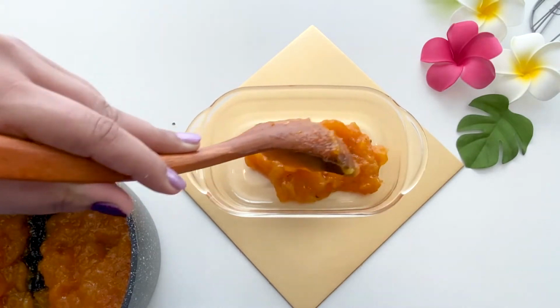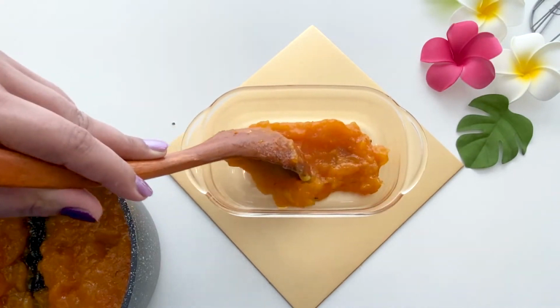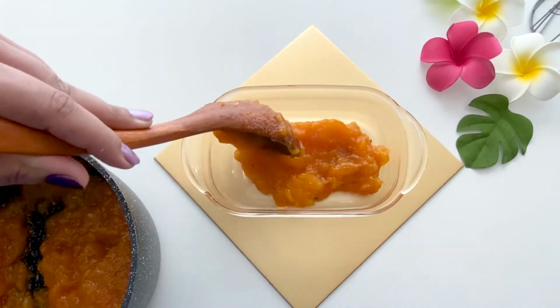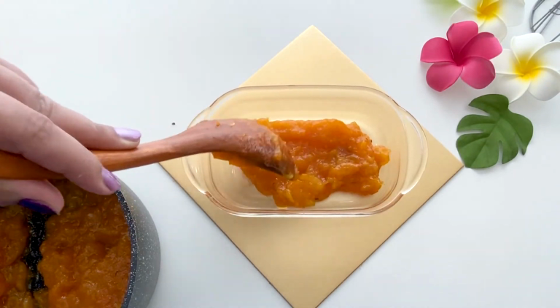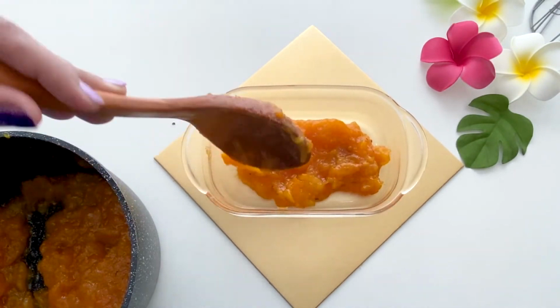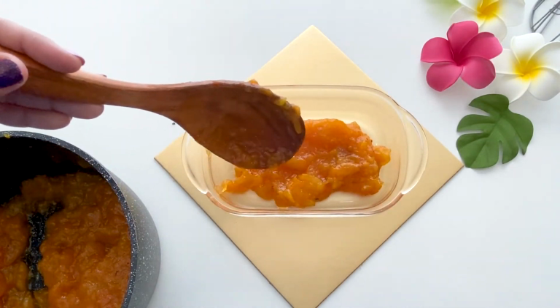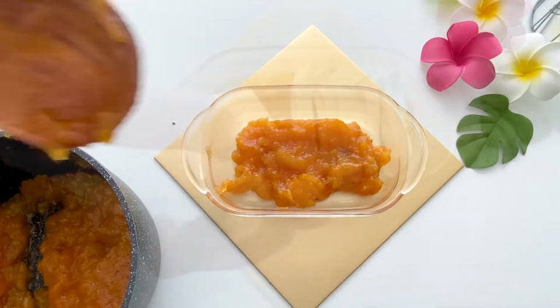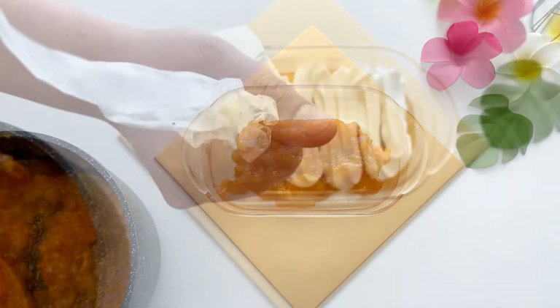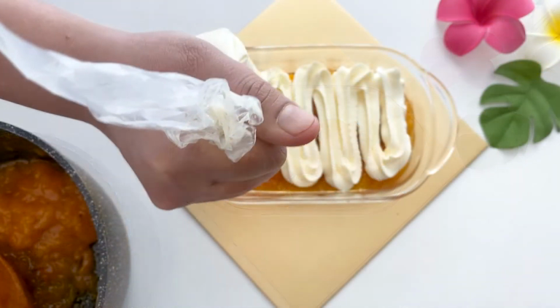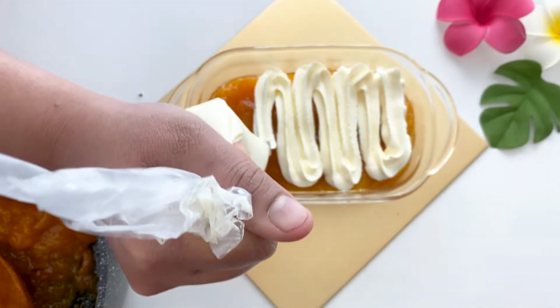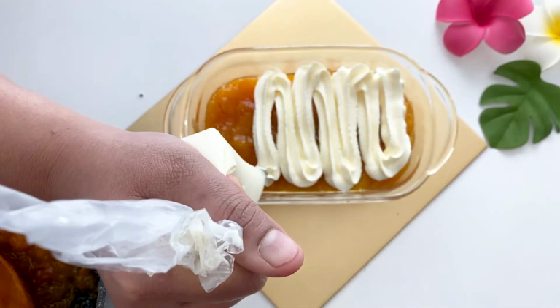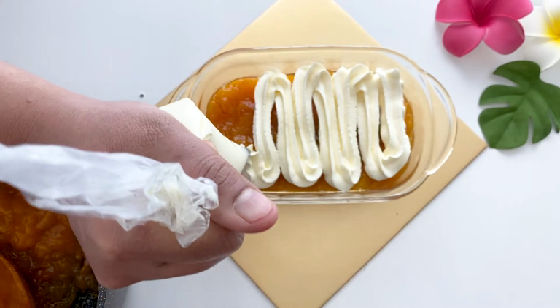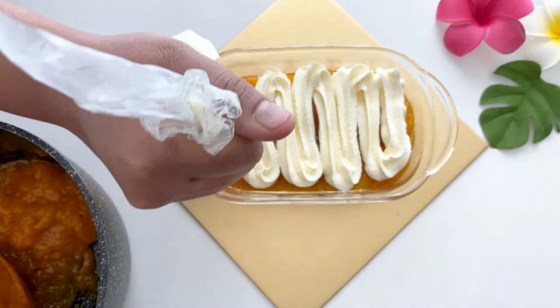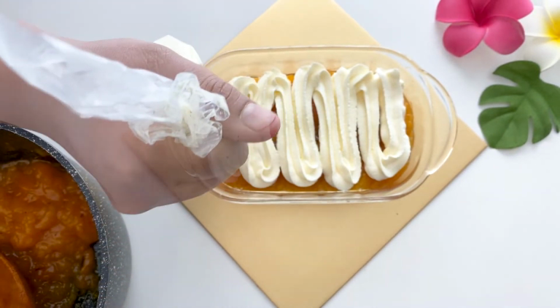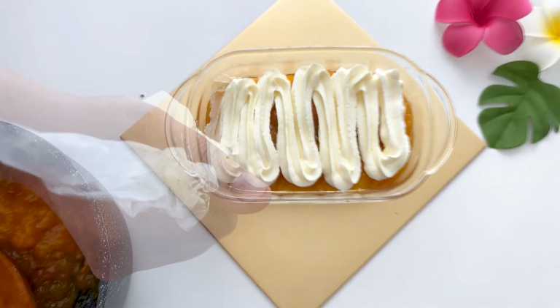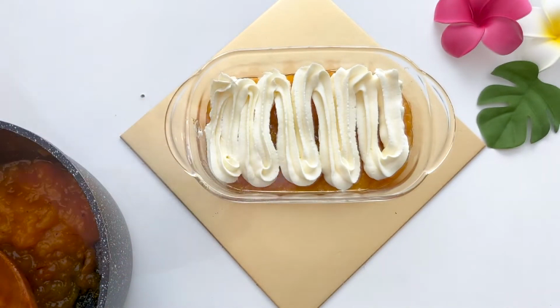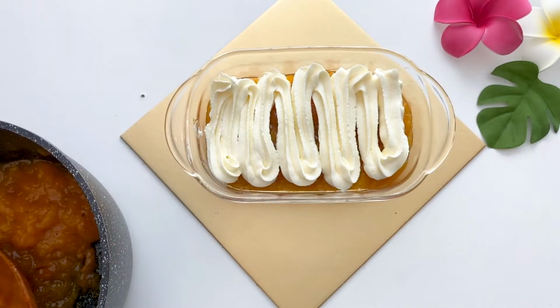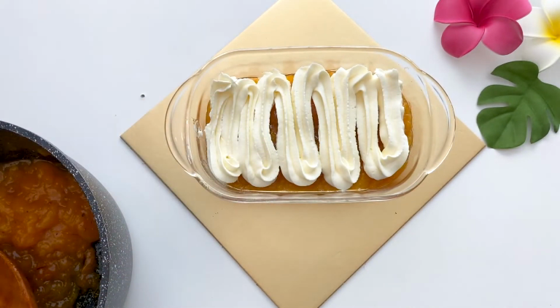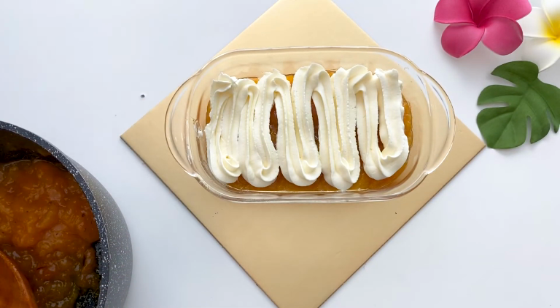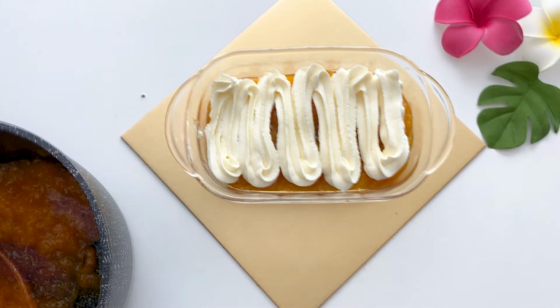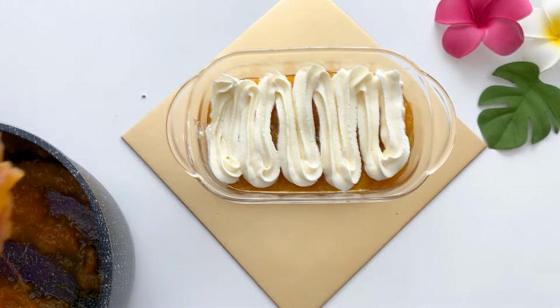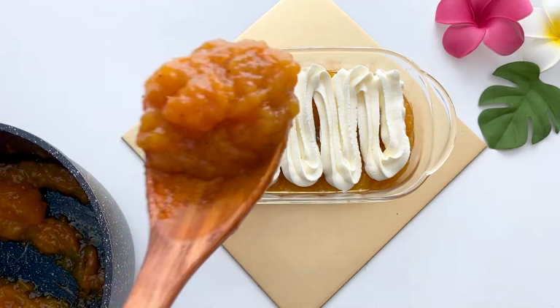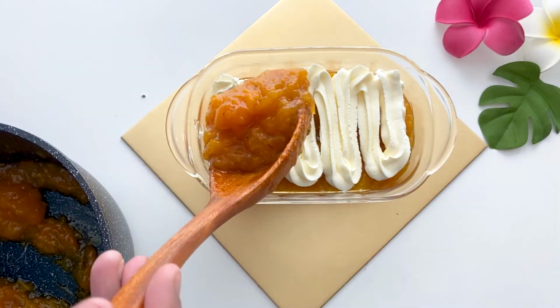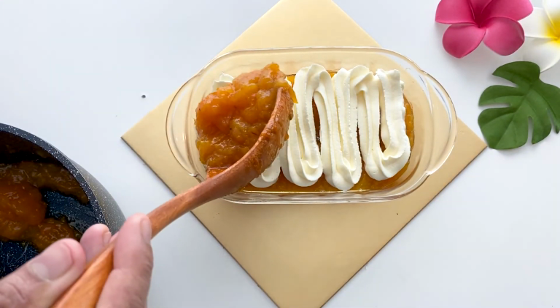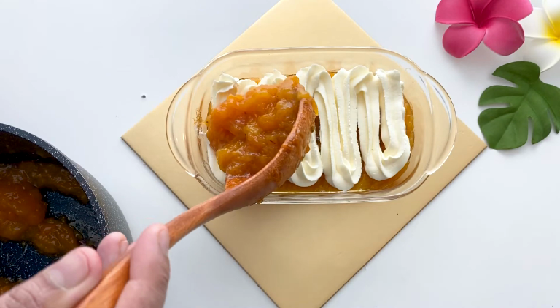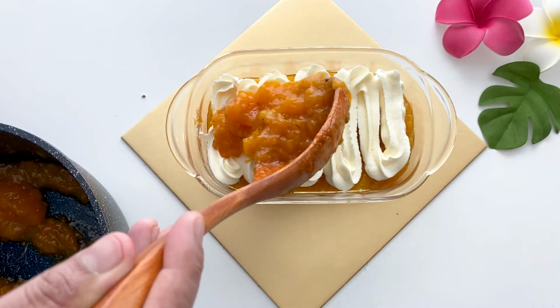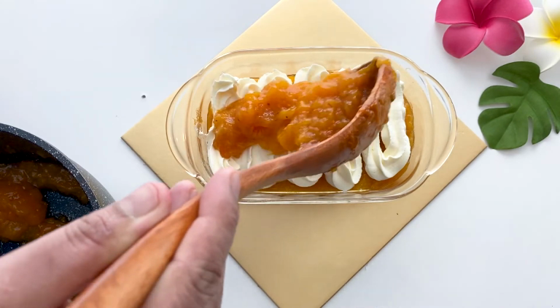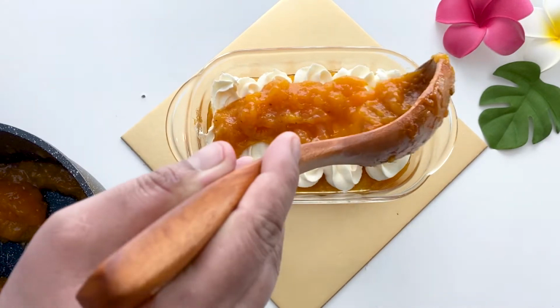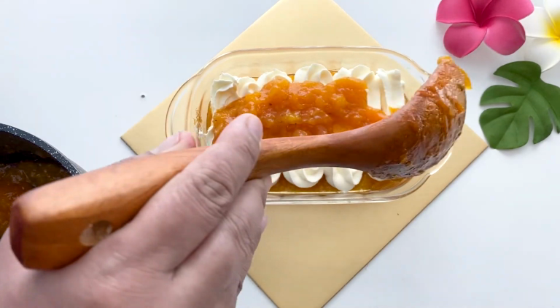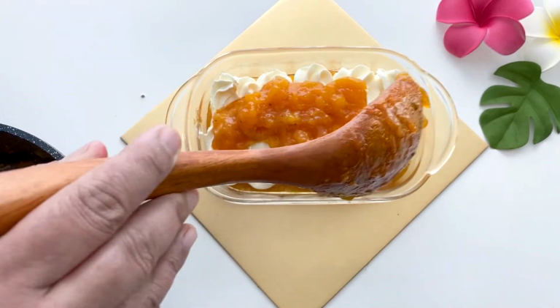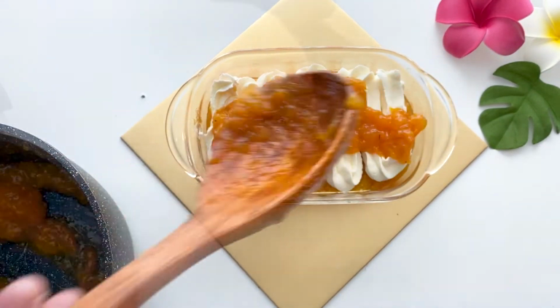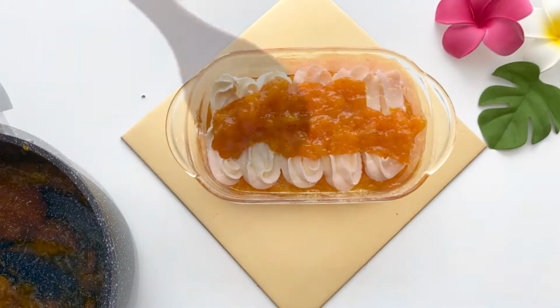Once the dessert has cooled enough, I will start serving it by placing a little amount in the serving dish. Then I'll be topping it with thick whipped cream, followed by the remaining apricot mixture.